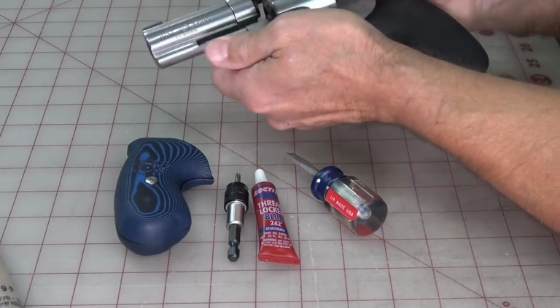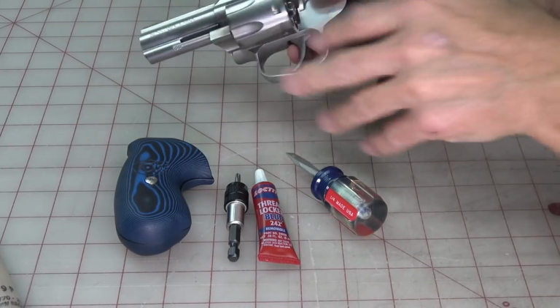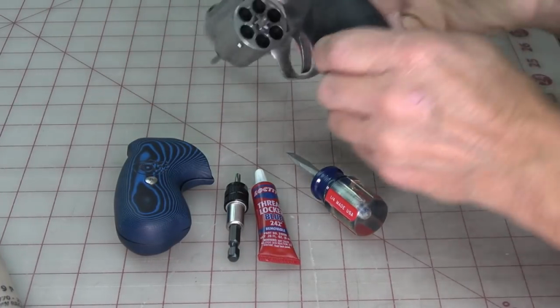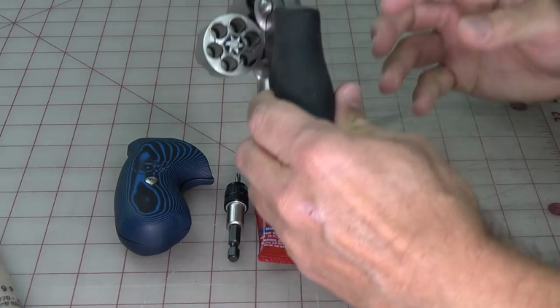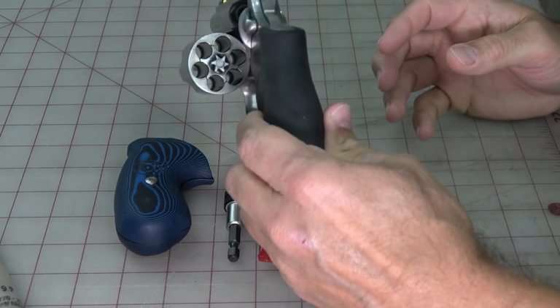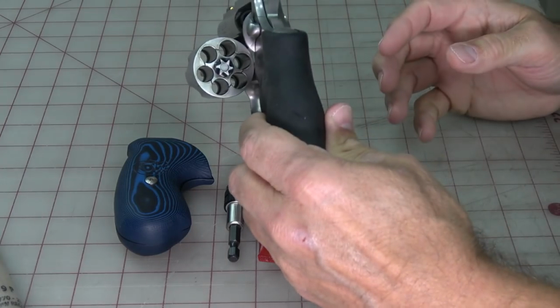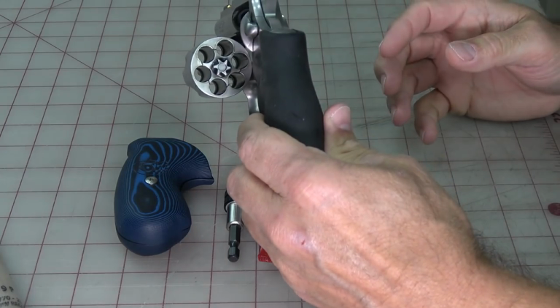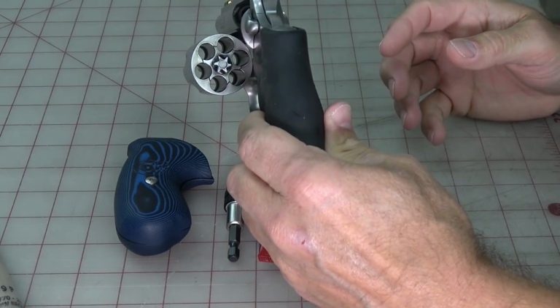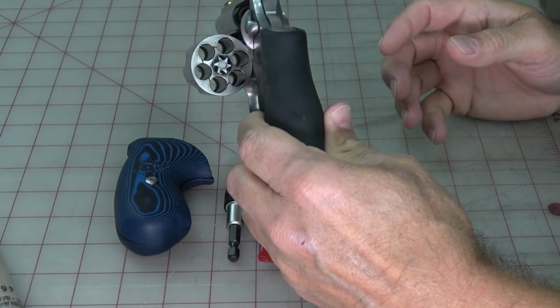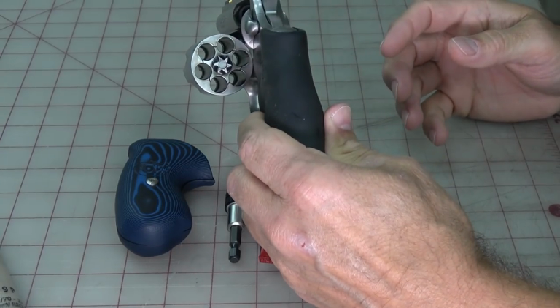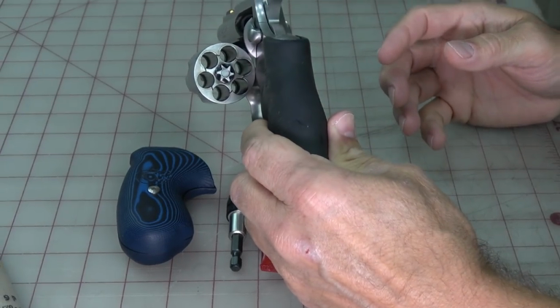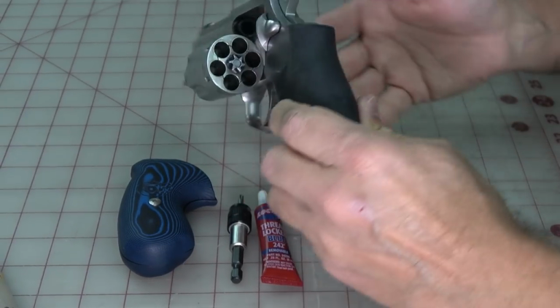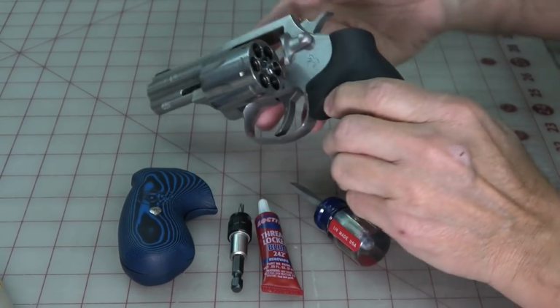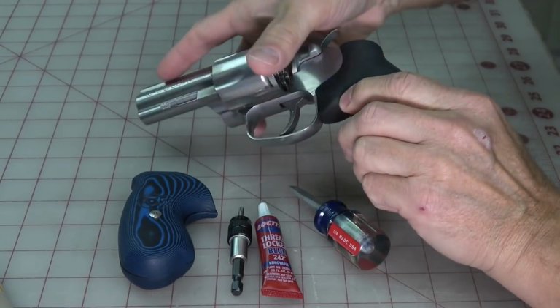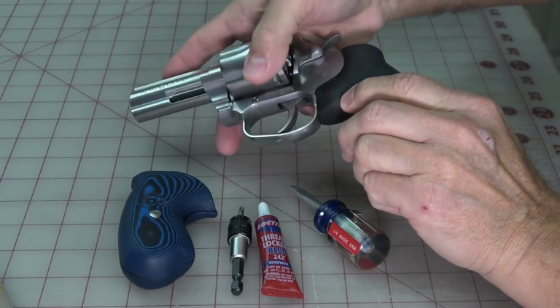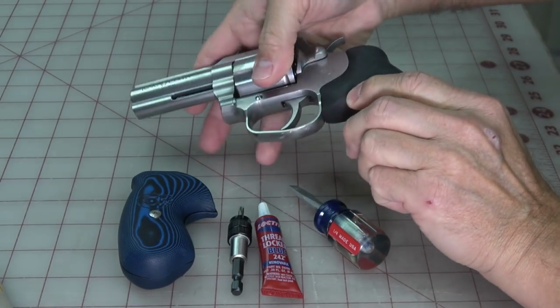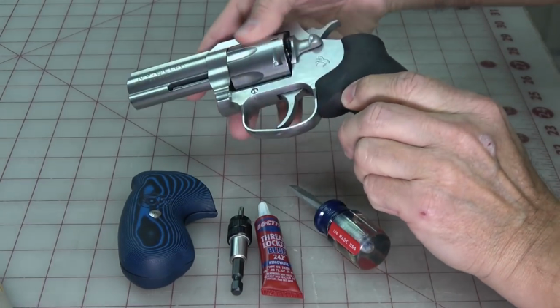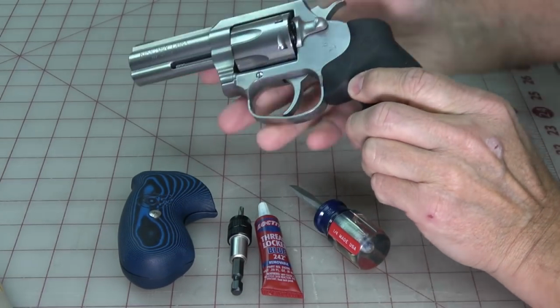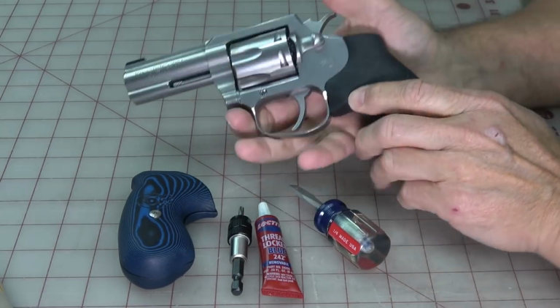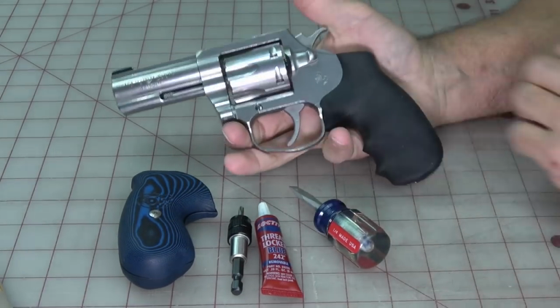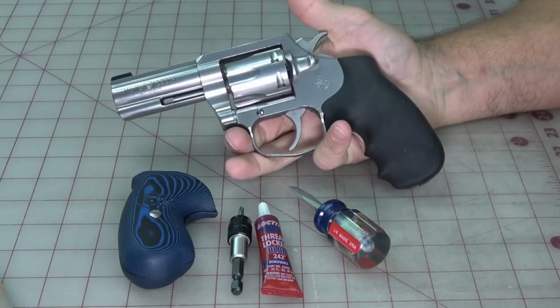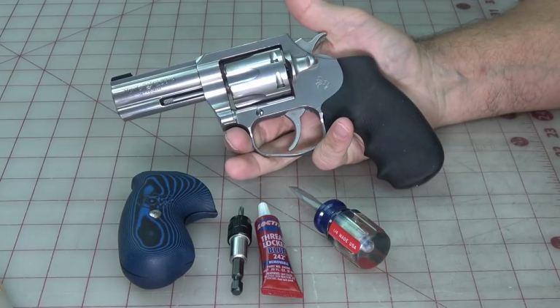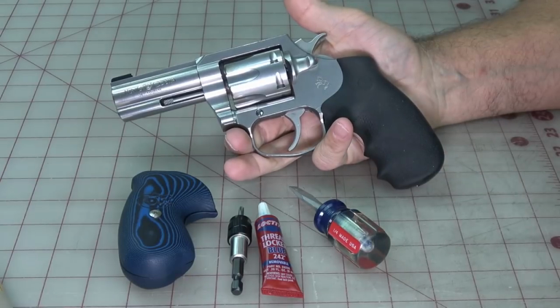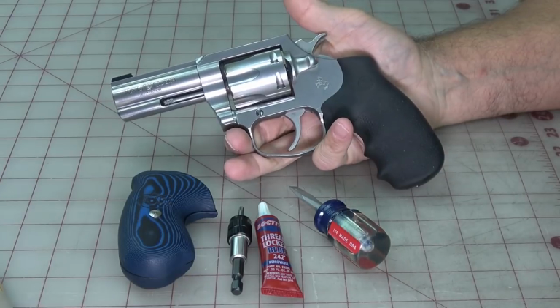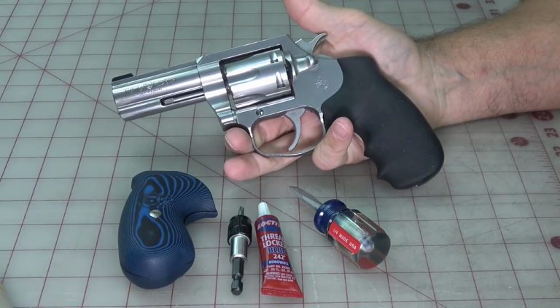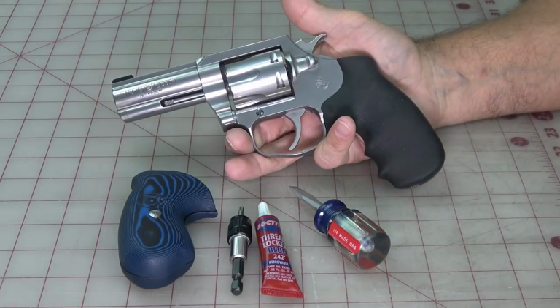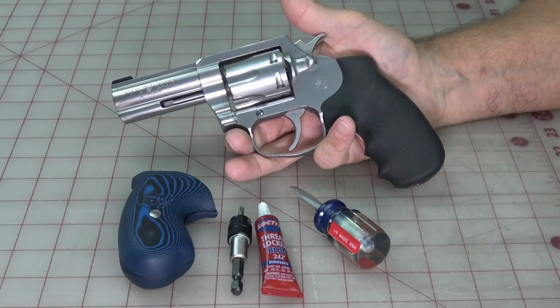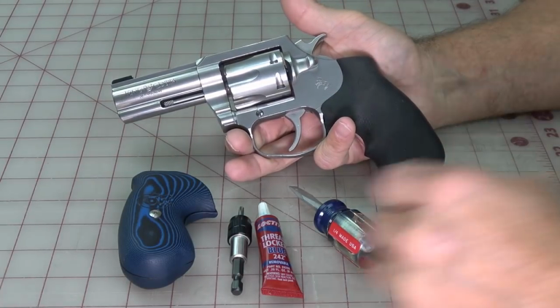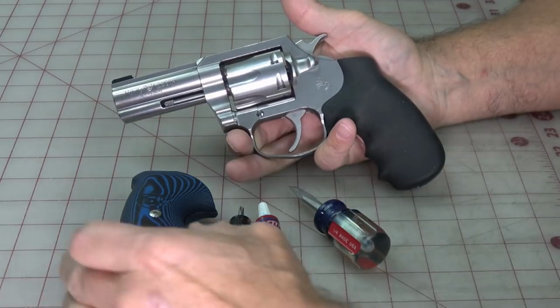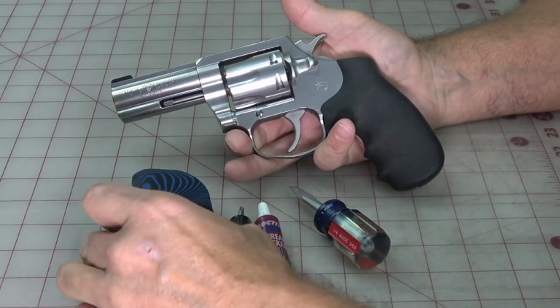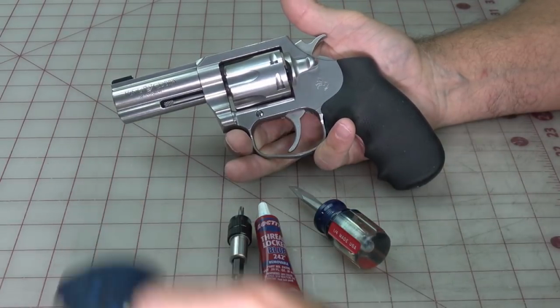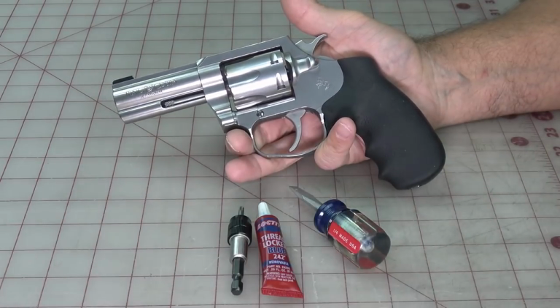The next step is to make sure the snake's got no fangs — we don't want to be bitten by this thing throughout the process.